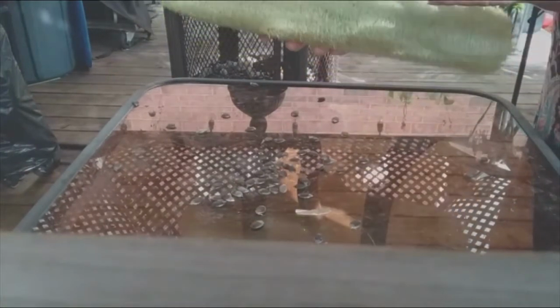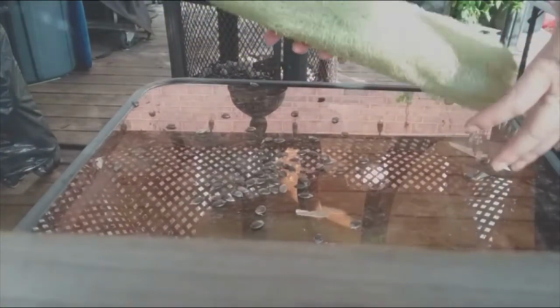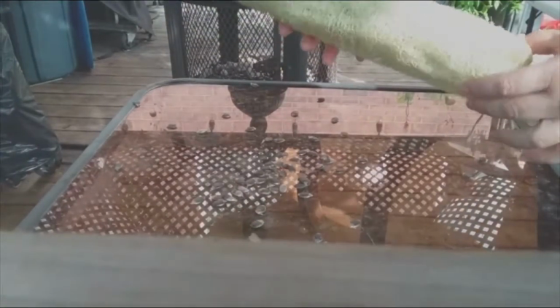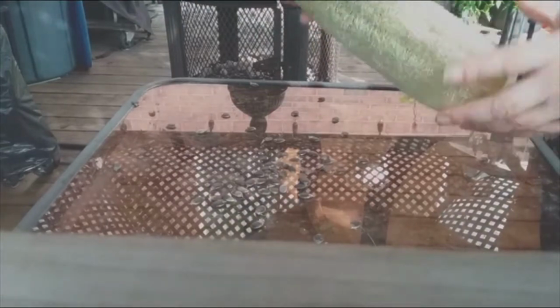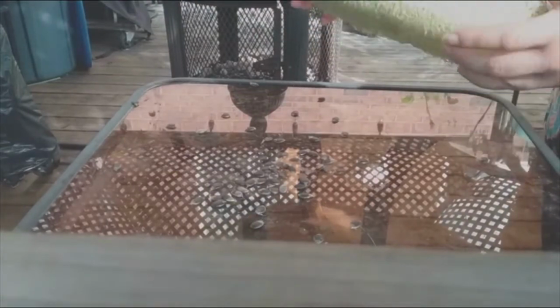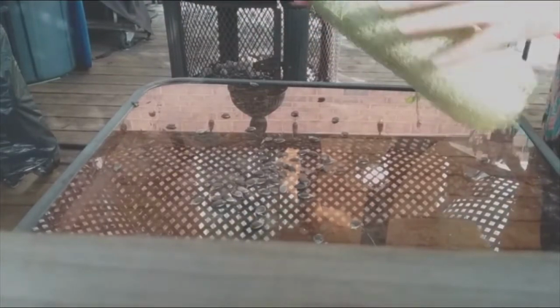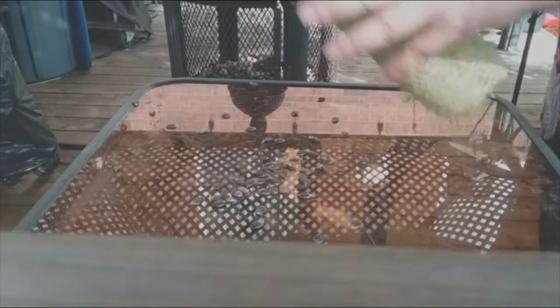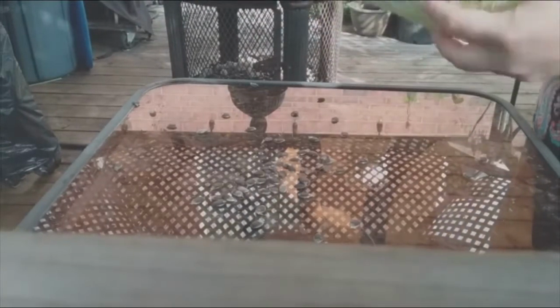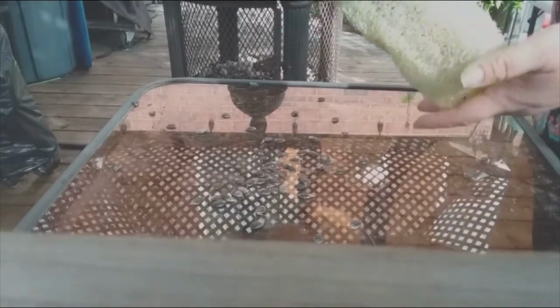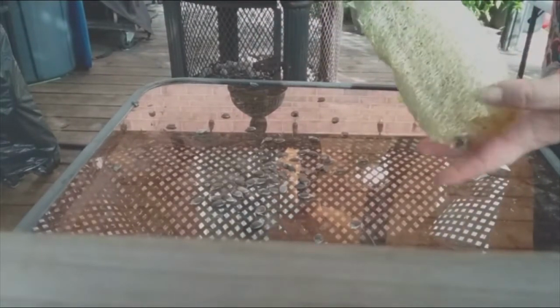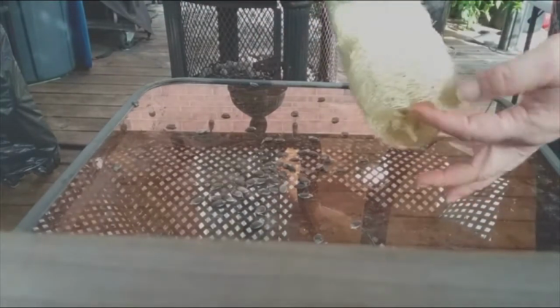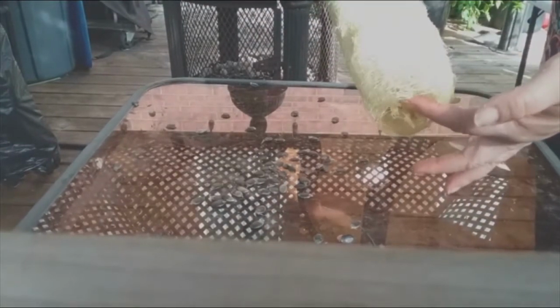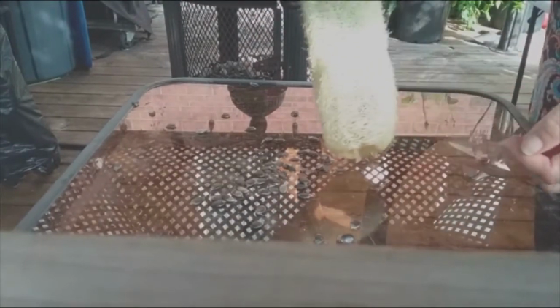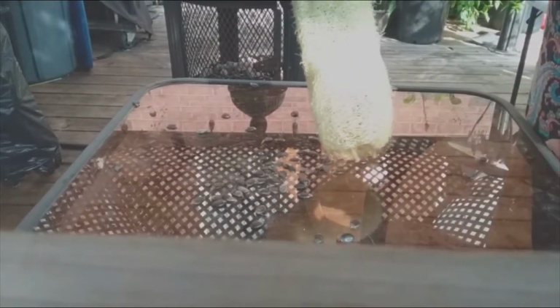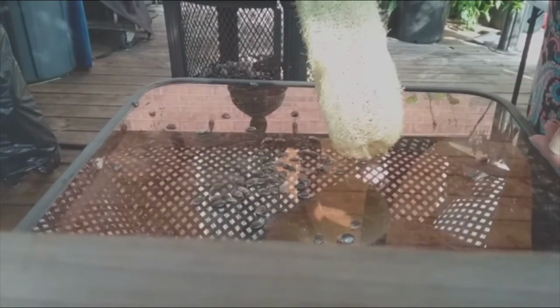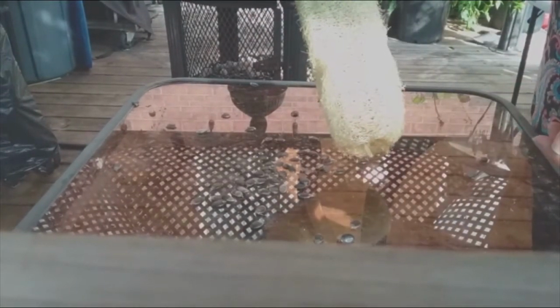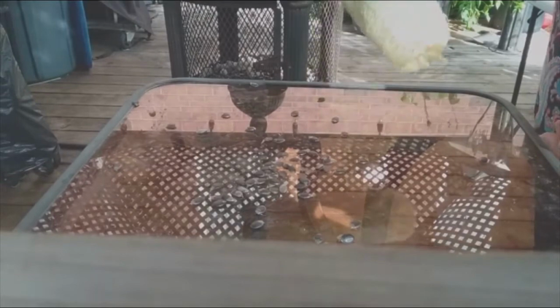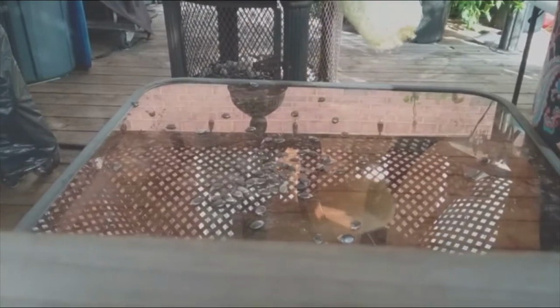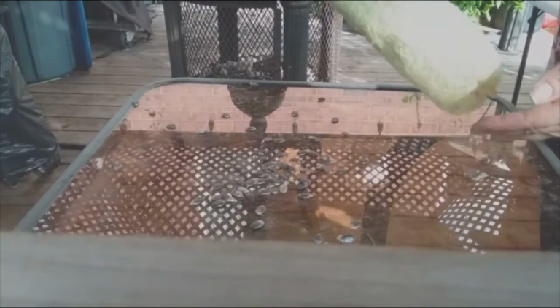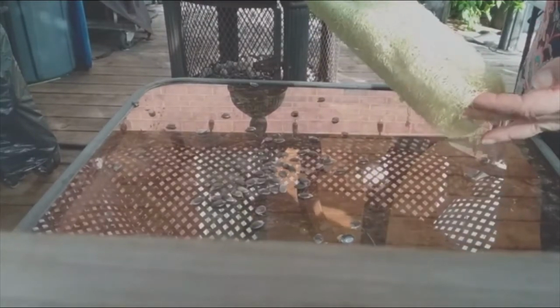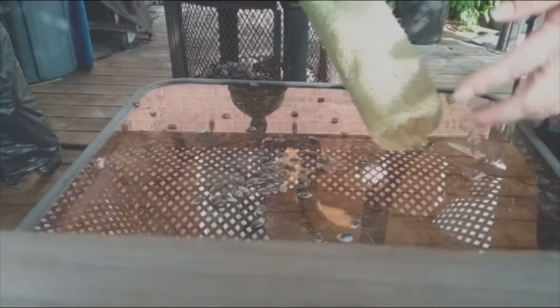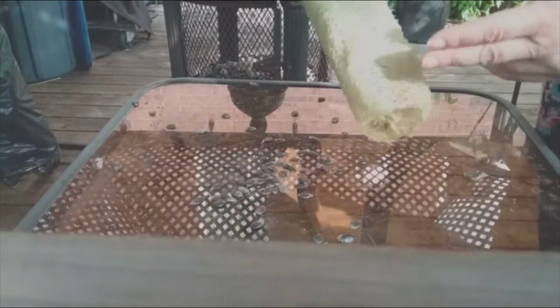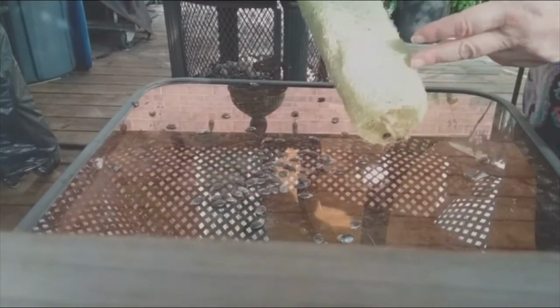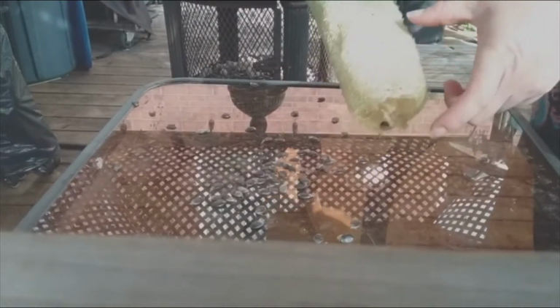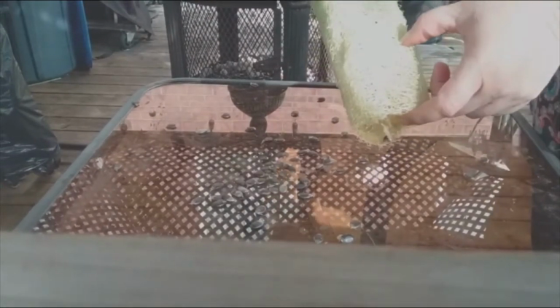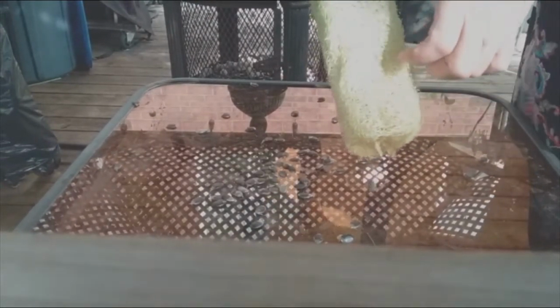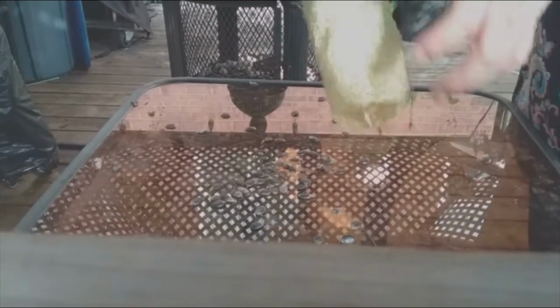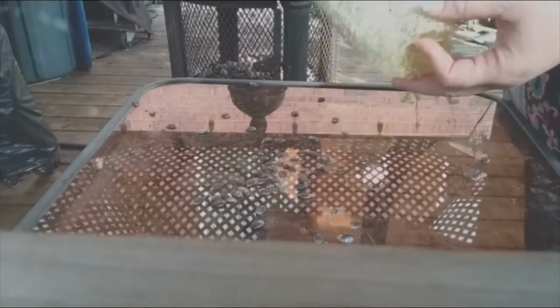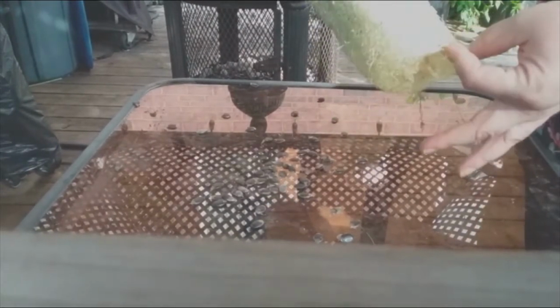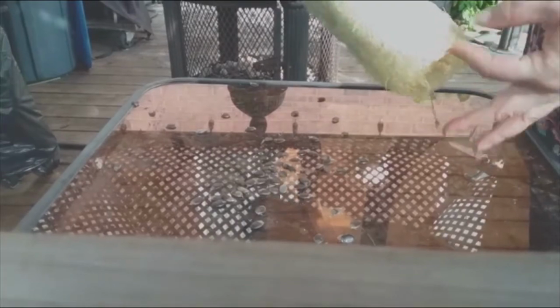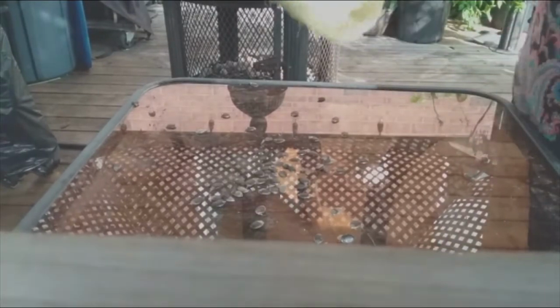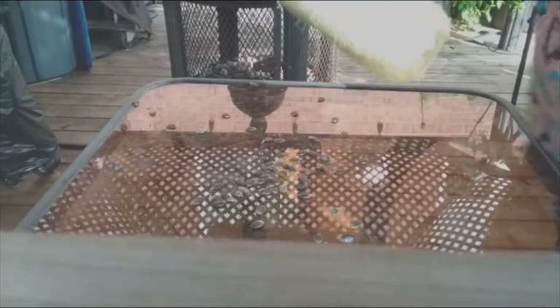Then I soak the loofah in a bit of water with some bleach, just to kill any mold or fungus that might be growing on it. And there it is — you can slice it up and make soaps, you can chunk it up and use it in the shower. Kind of cool!